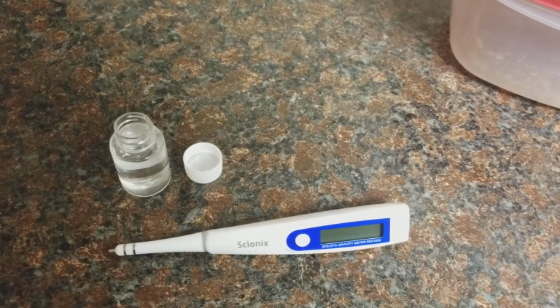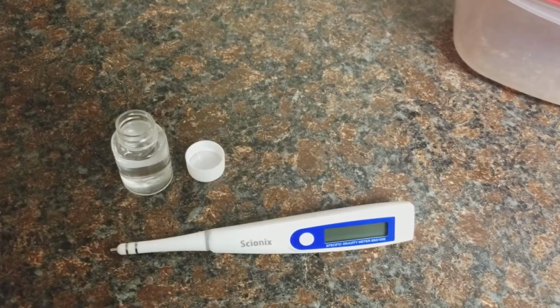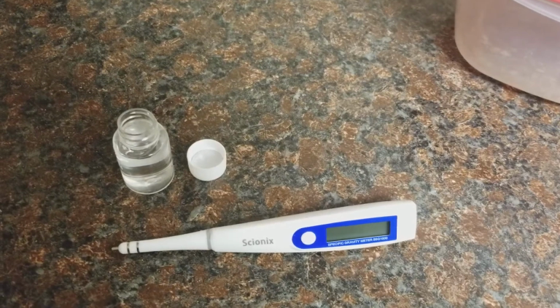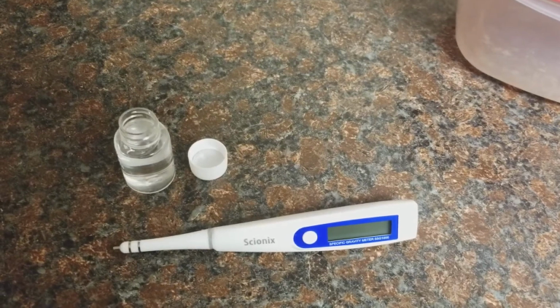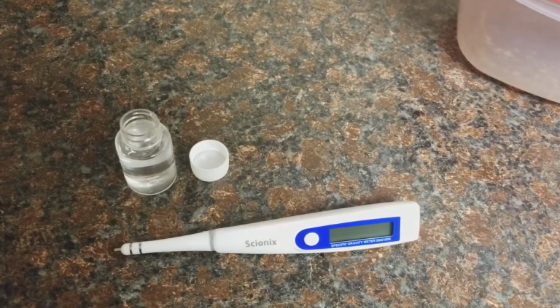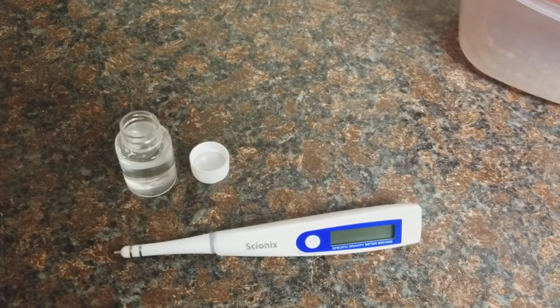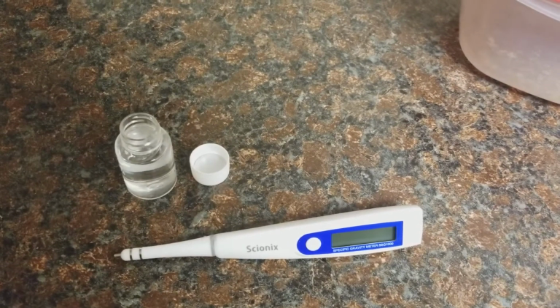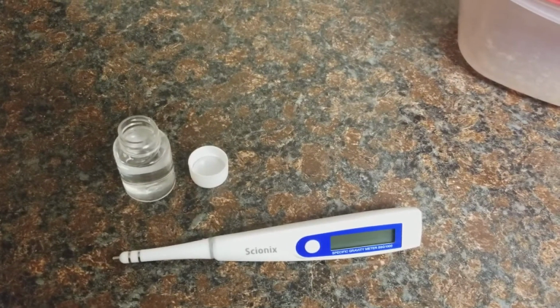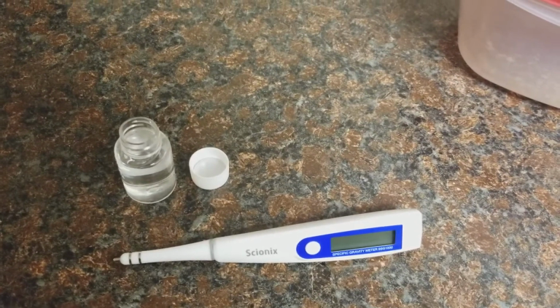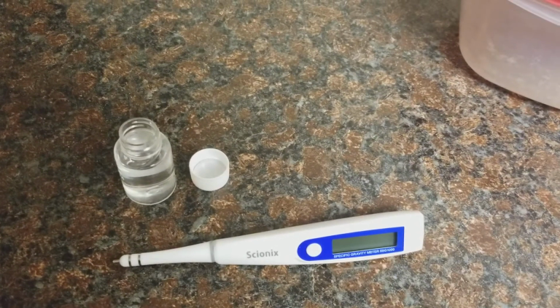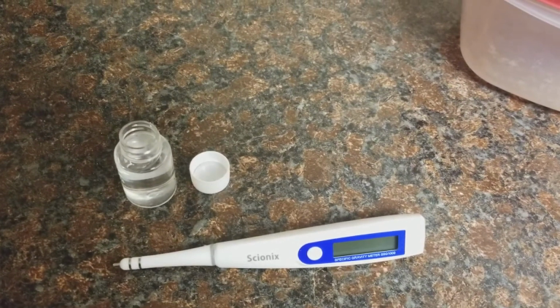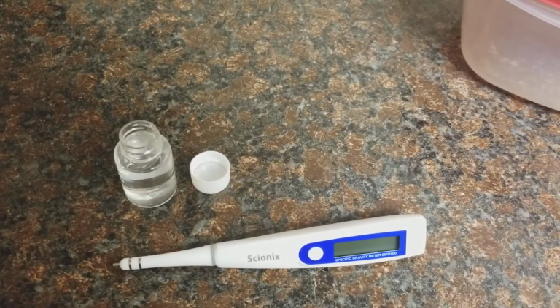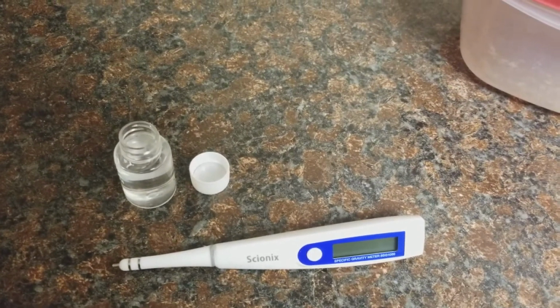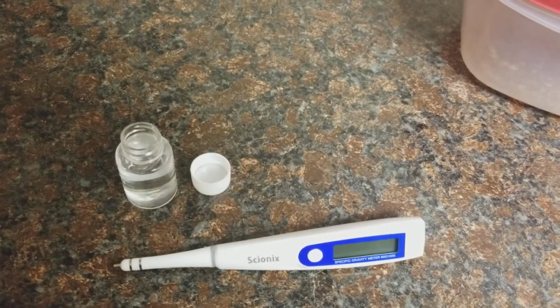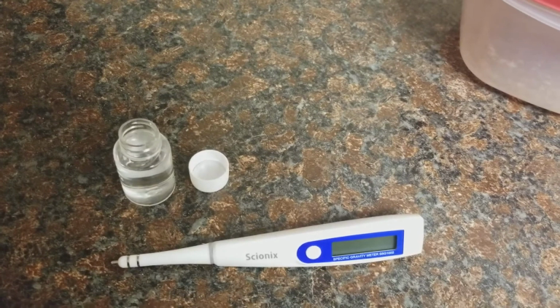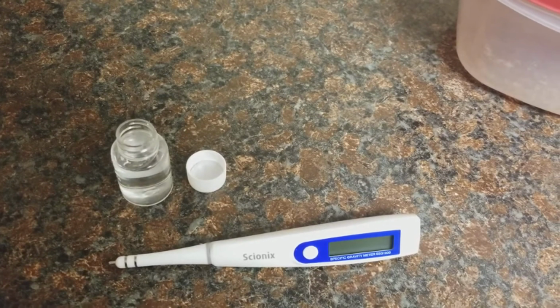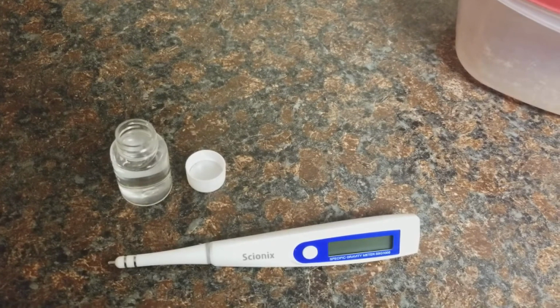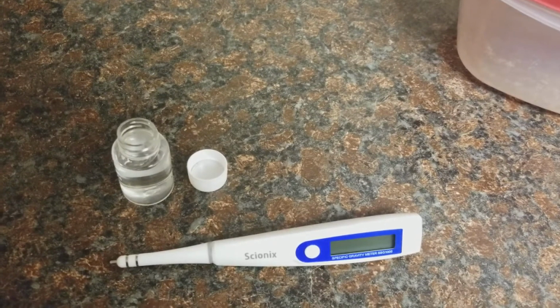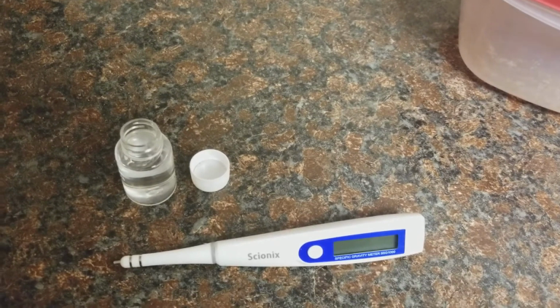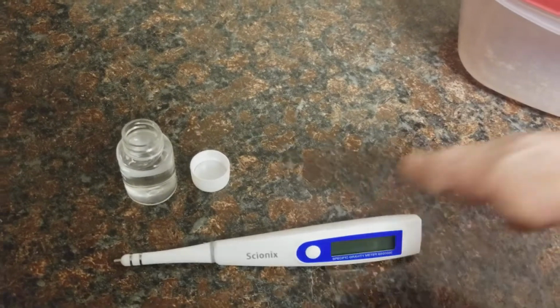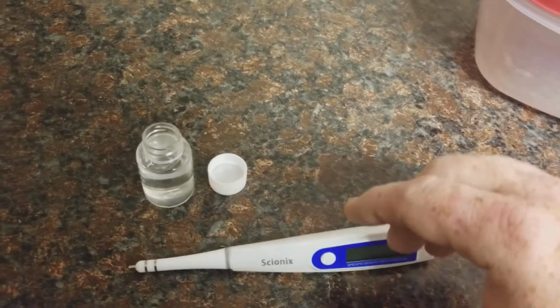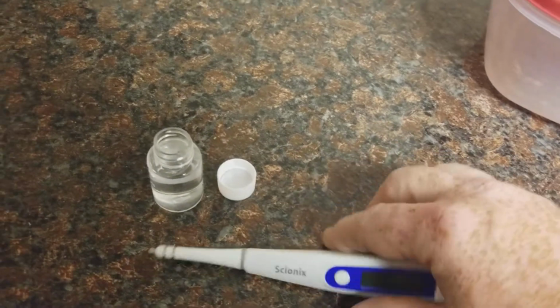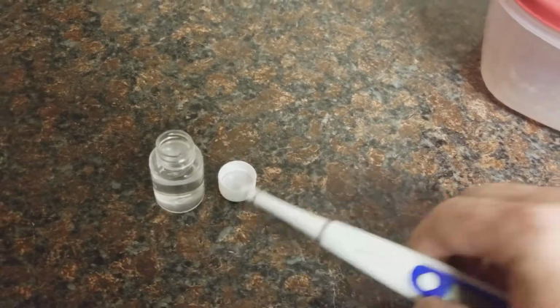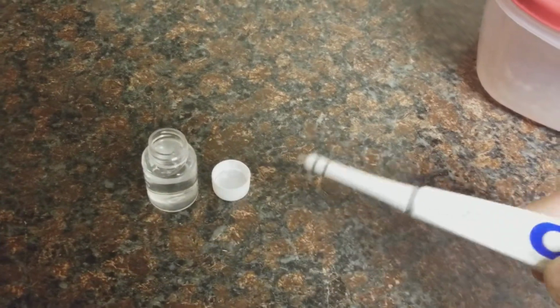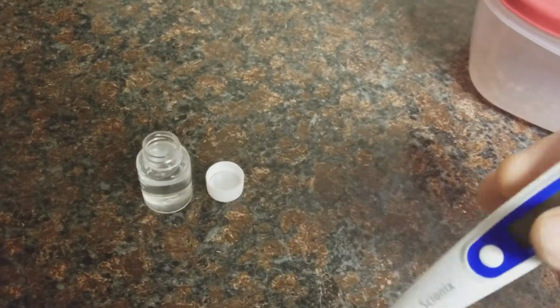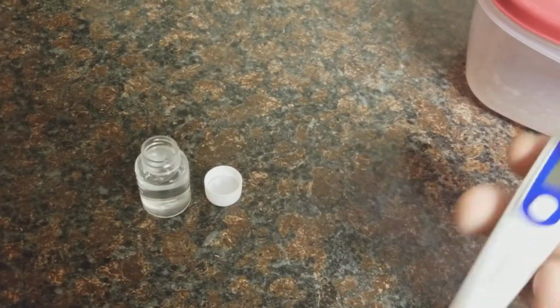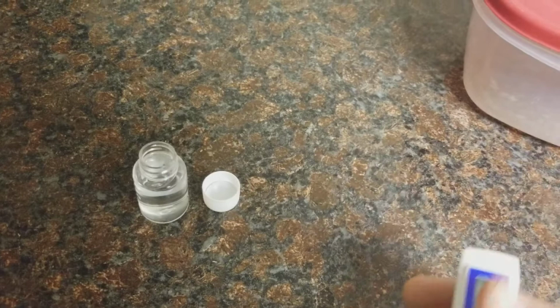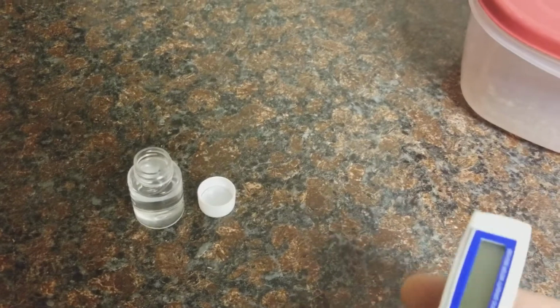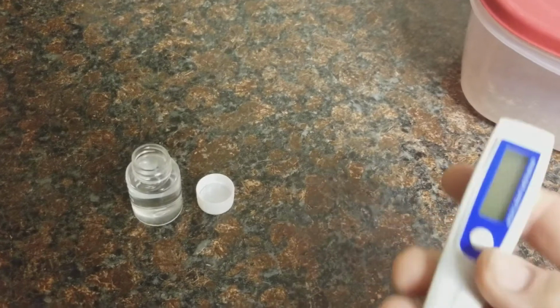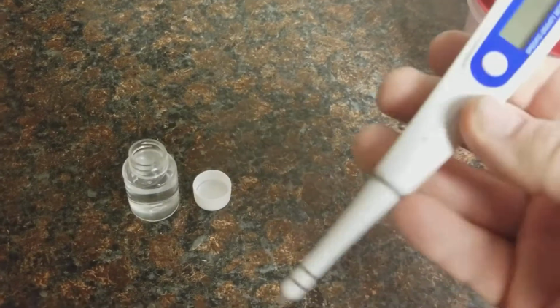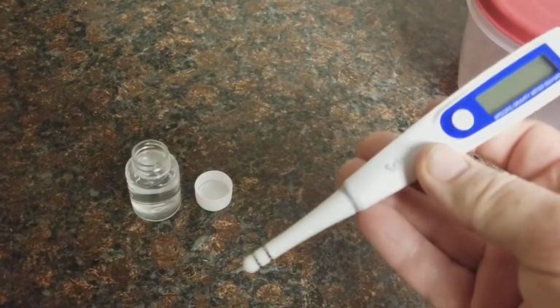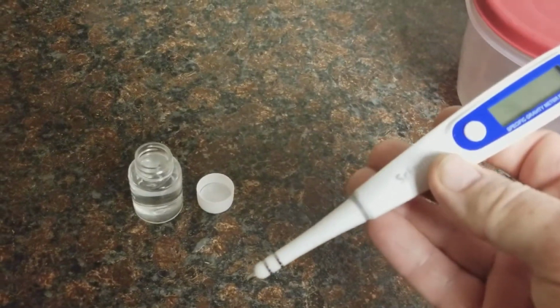Hey guys, it's Mike at SB Reefs. This is the second video for the Psyonix digital salinity meter. Someone asked me to show a video of how to calibrate it, so I'll show you how easy this is.